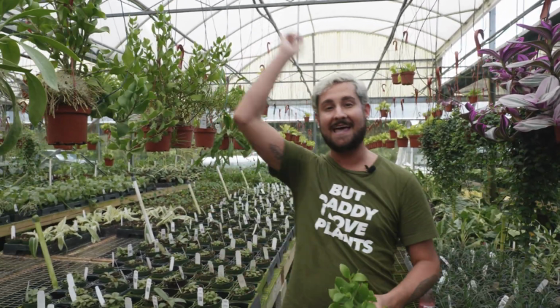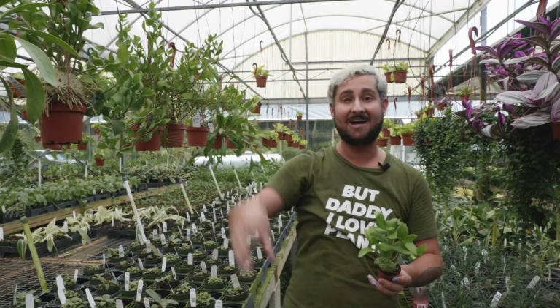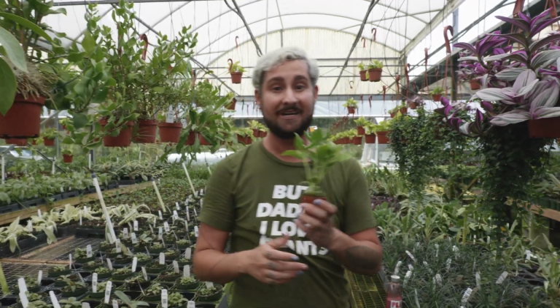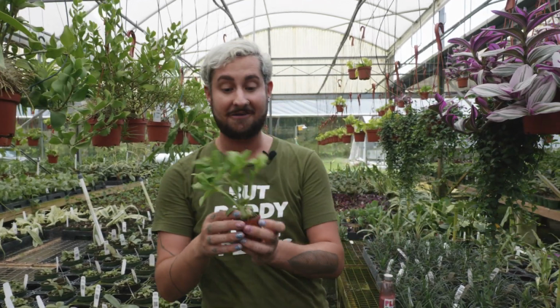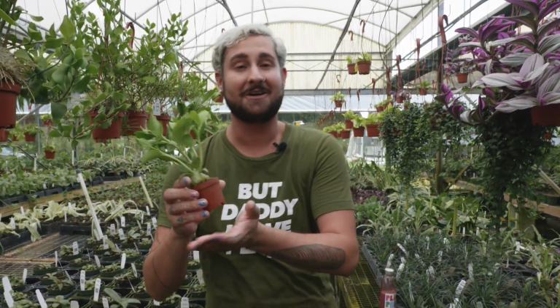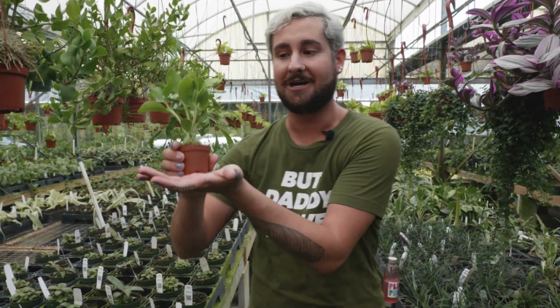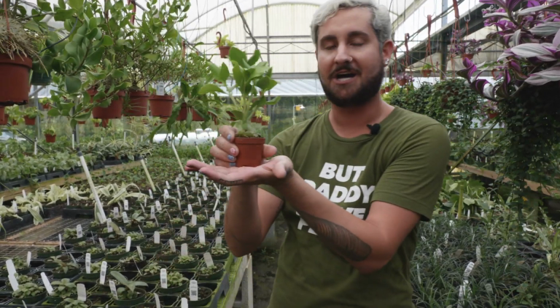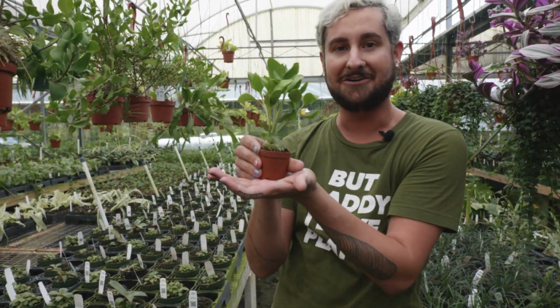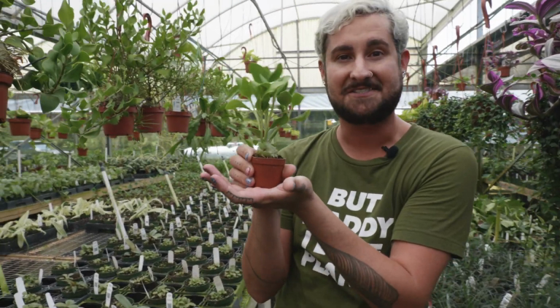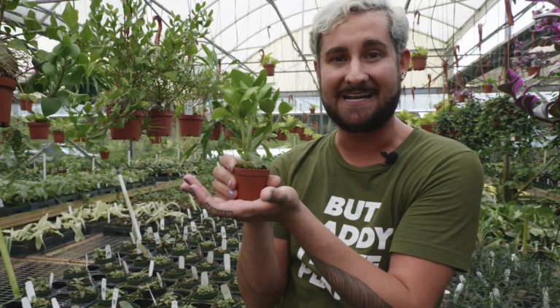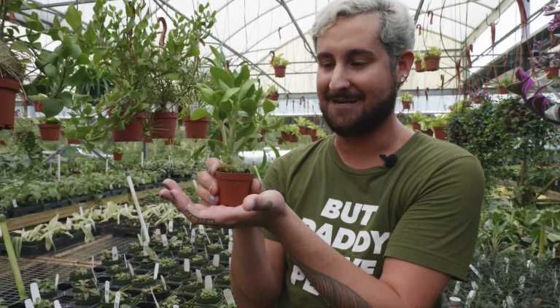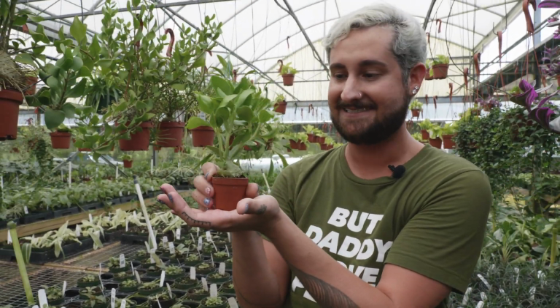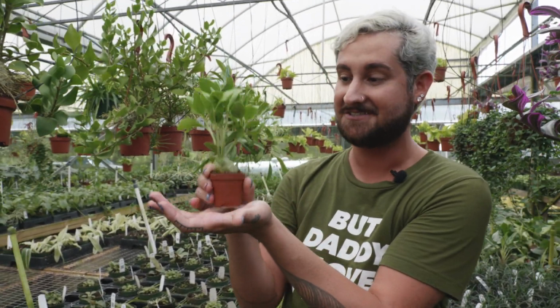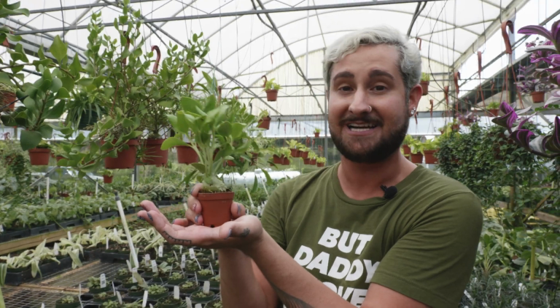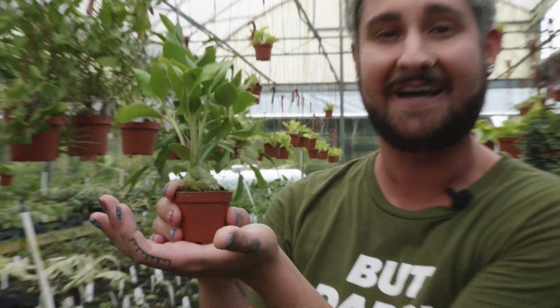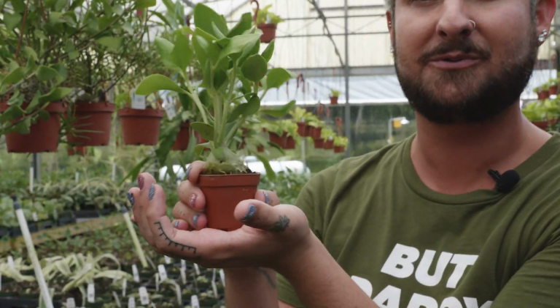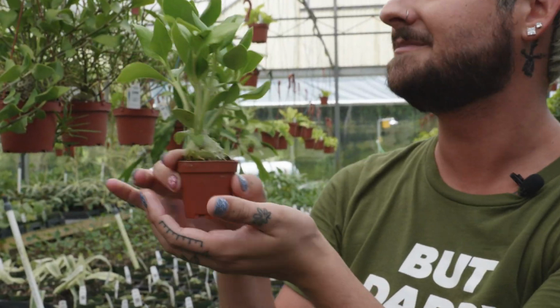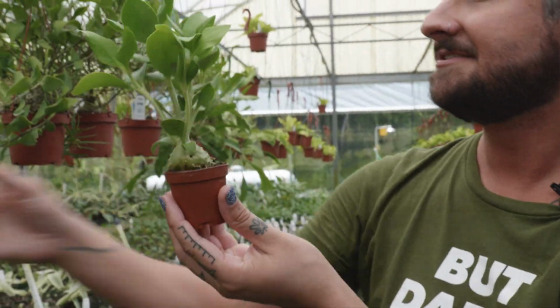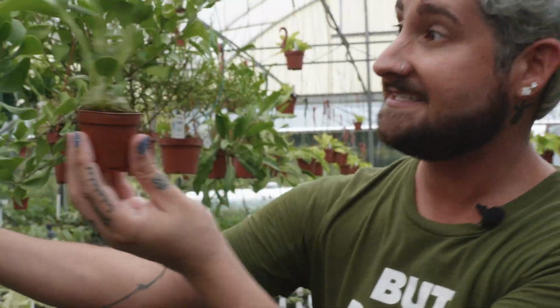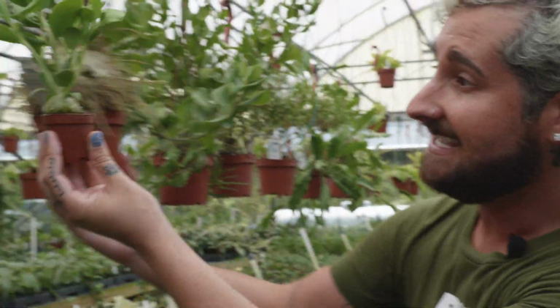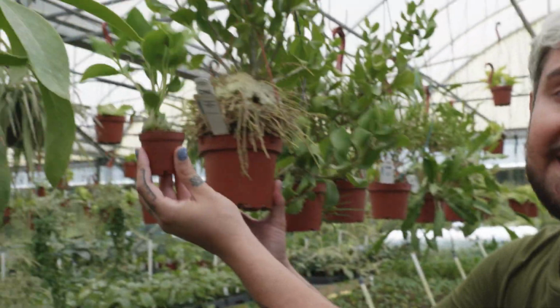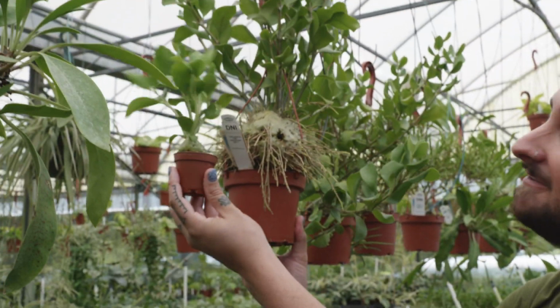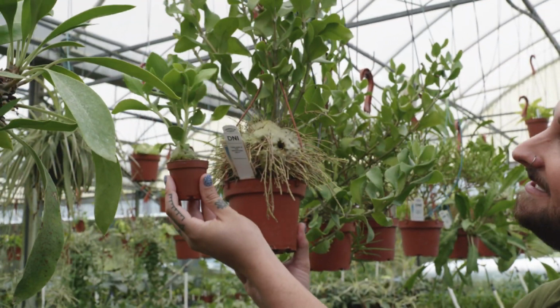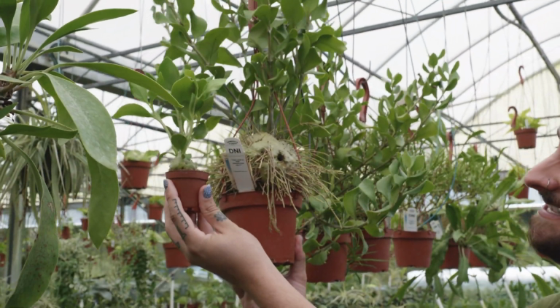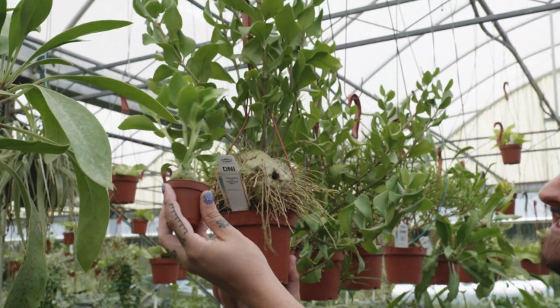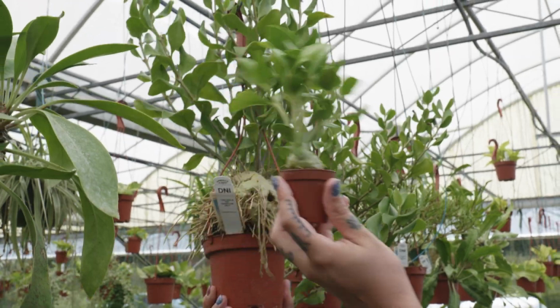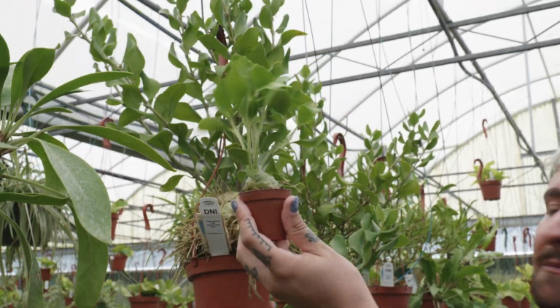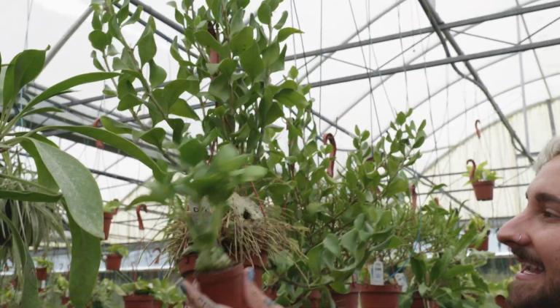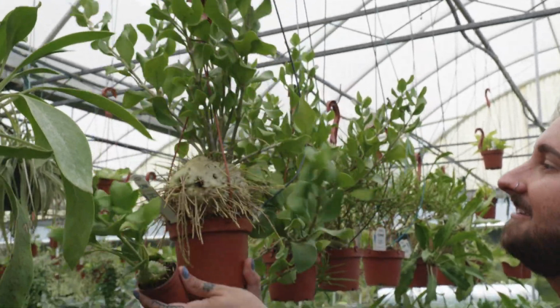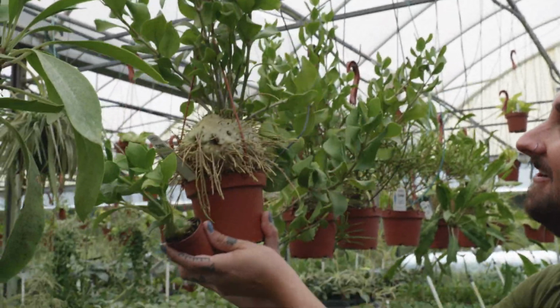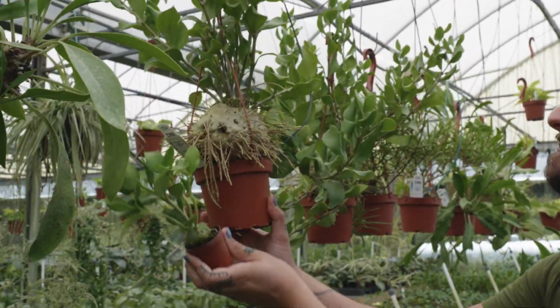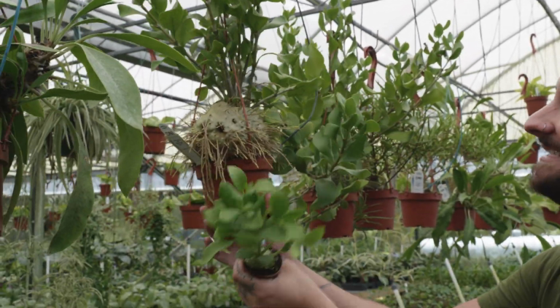We found the cutest two-inch ant plants — these are two-inch Hydnophytum papuanum. They're just adorable right now, and they're going to turn into beasts.